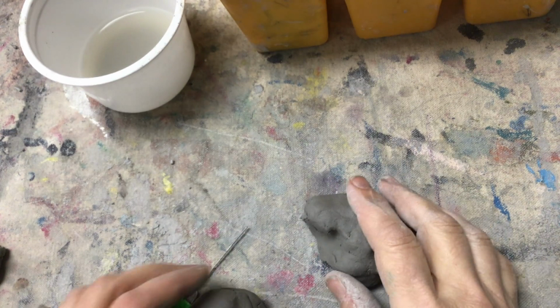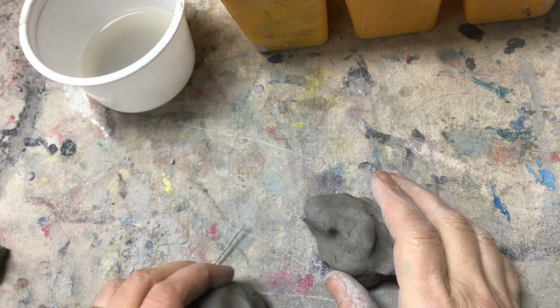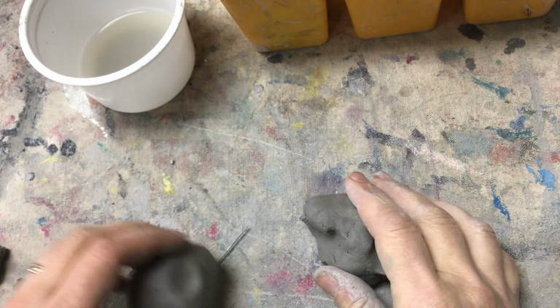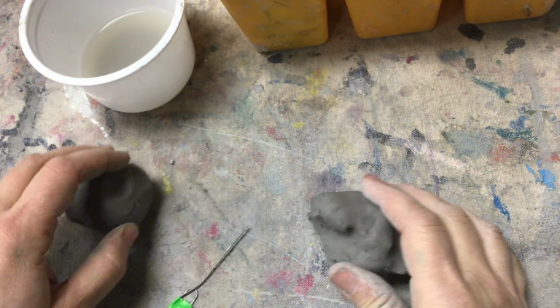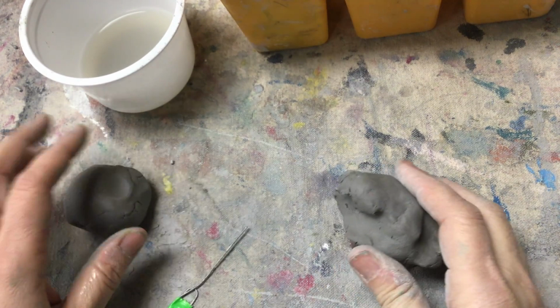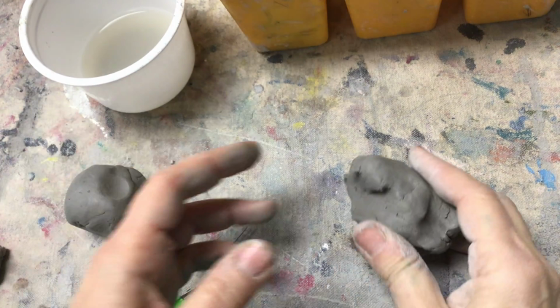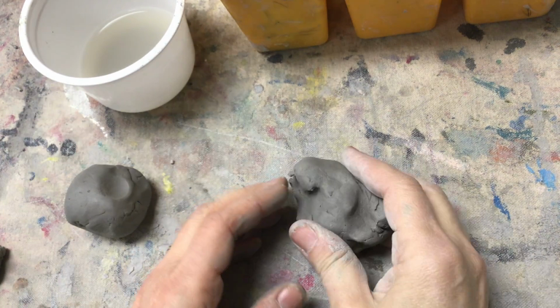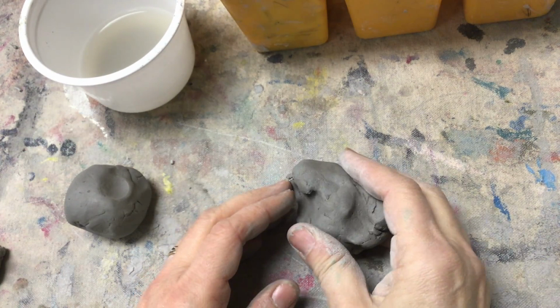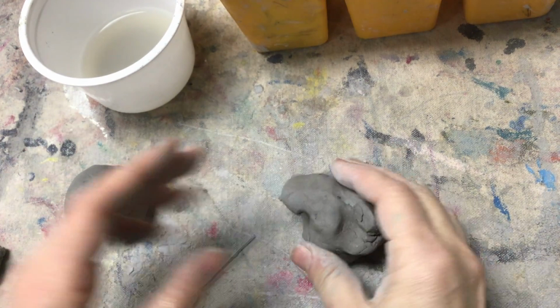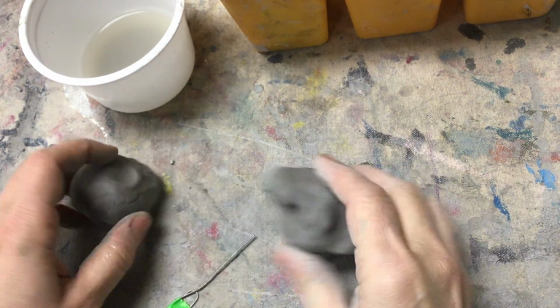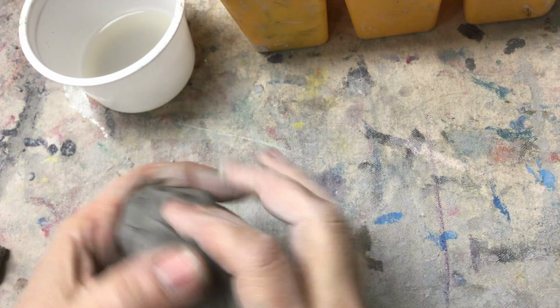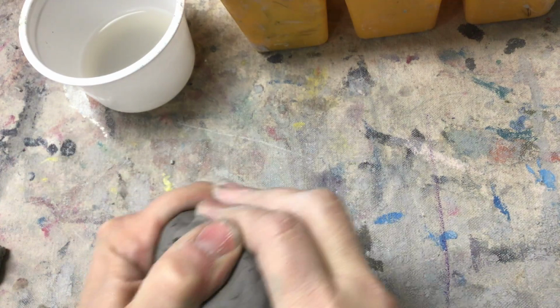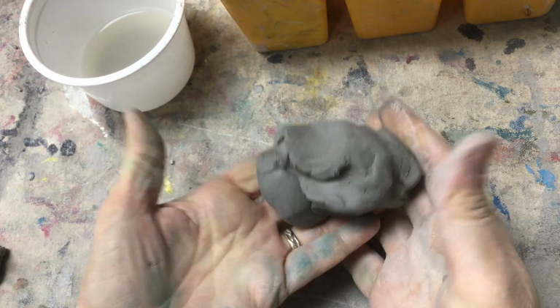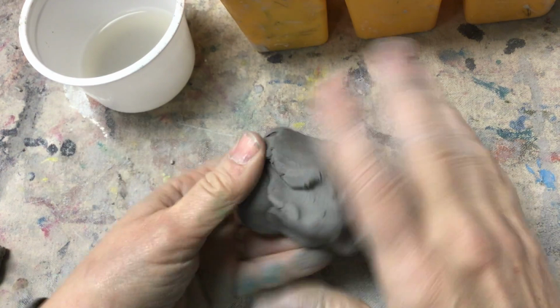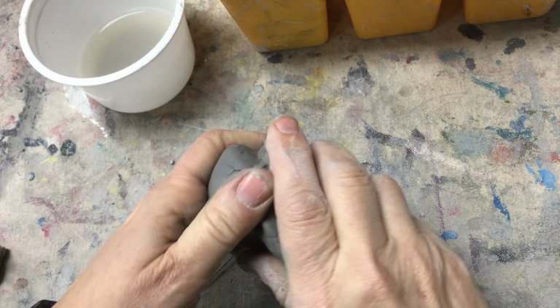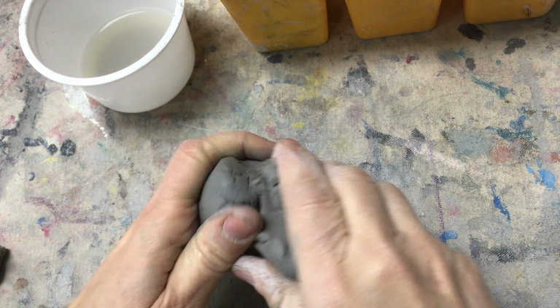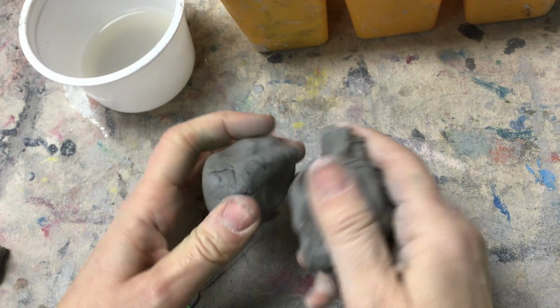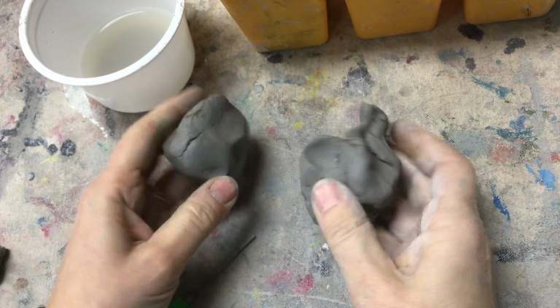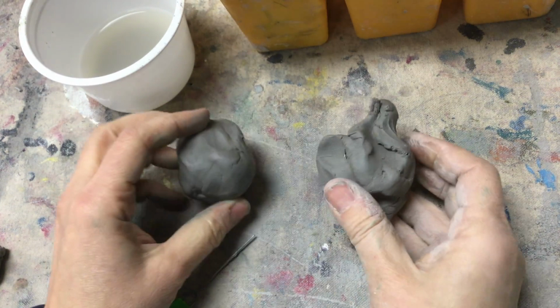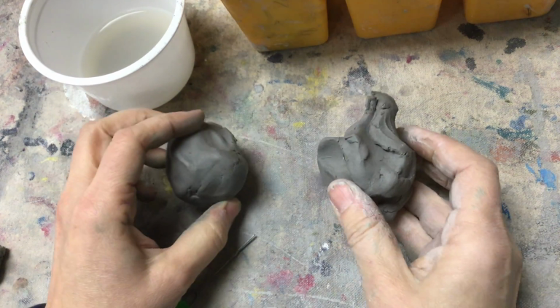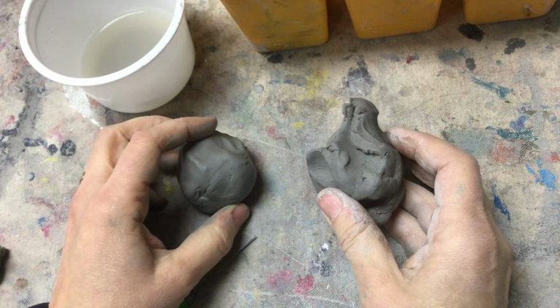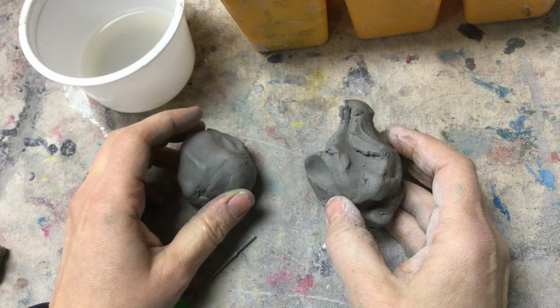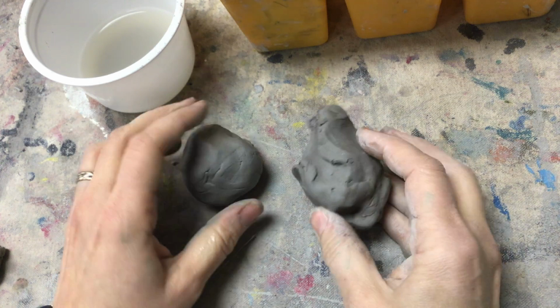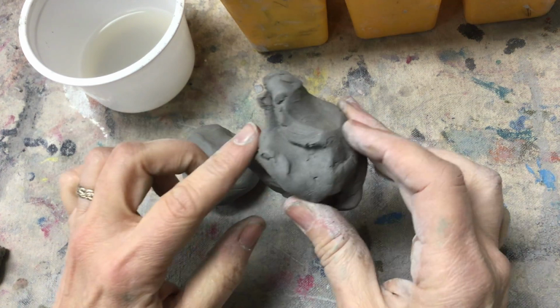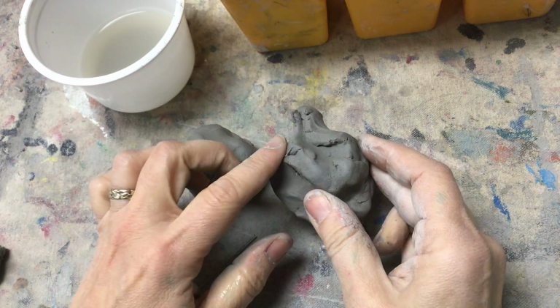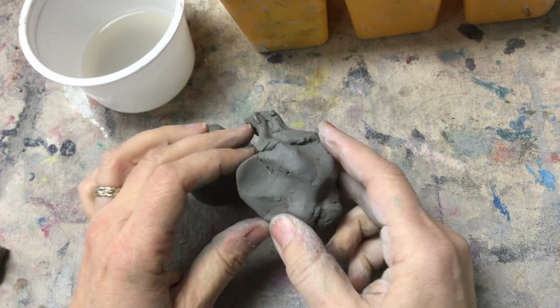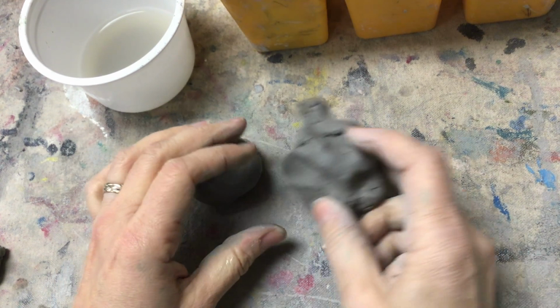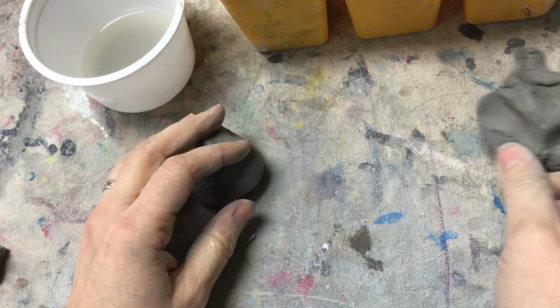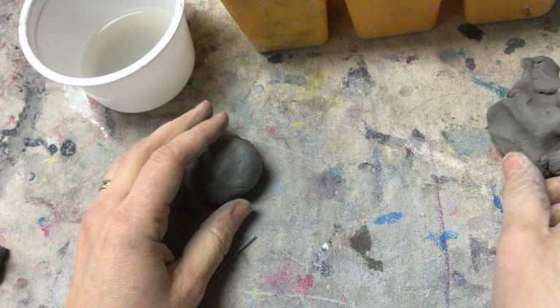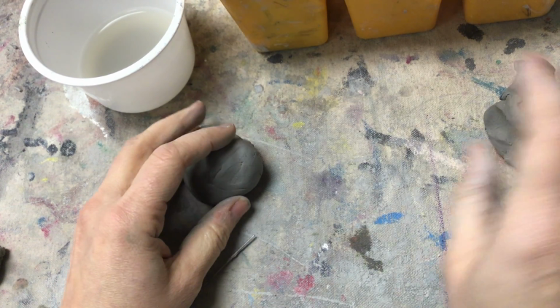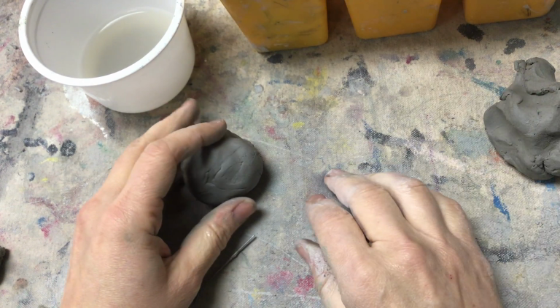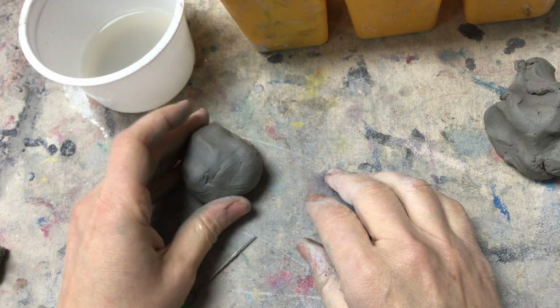Hey guys, it's Ms. Art. I want to show you how to start your animal pinch pots. First of all, I'm going to give you some clay, and you need to tear it into two pieces like that. You're going to take one of them and put them in your baggie — we don't need it yet.